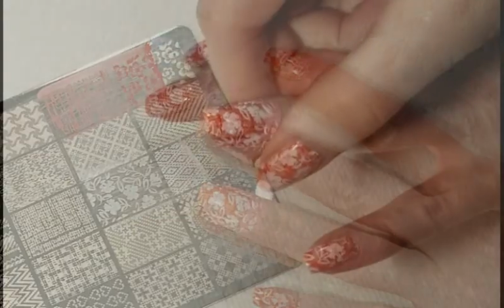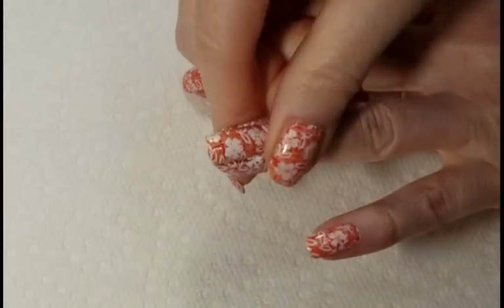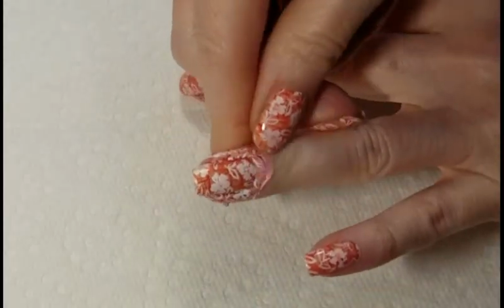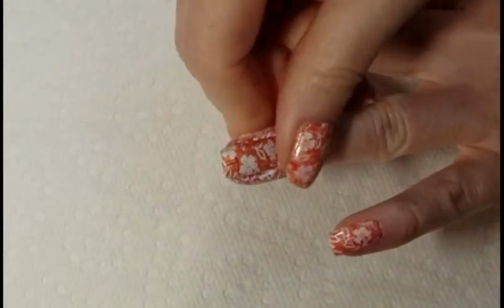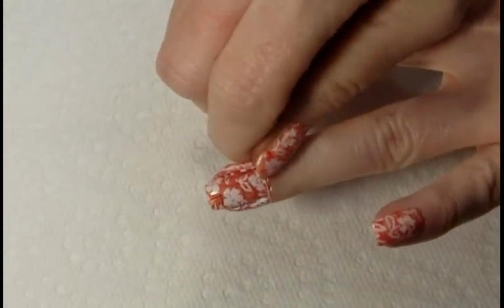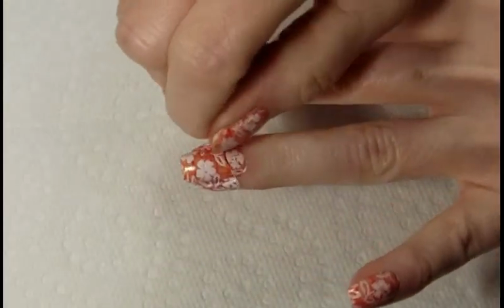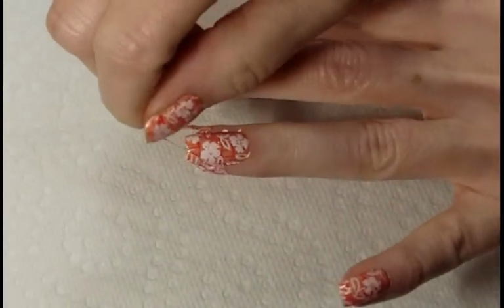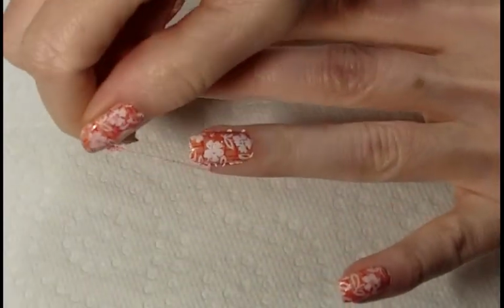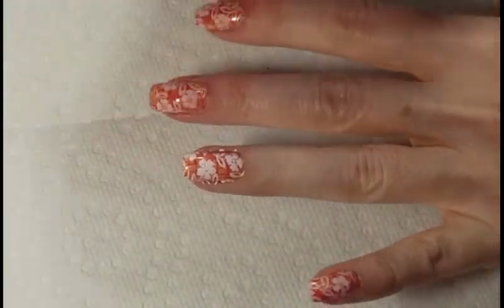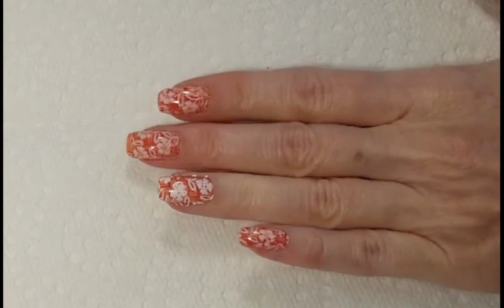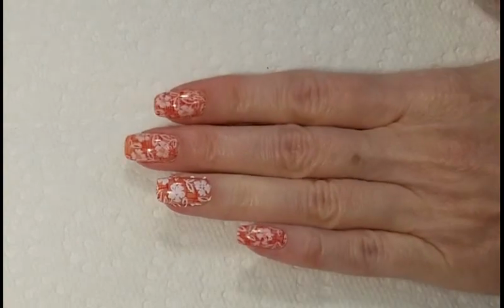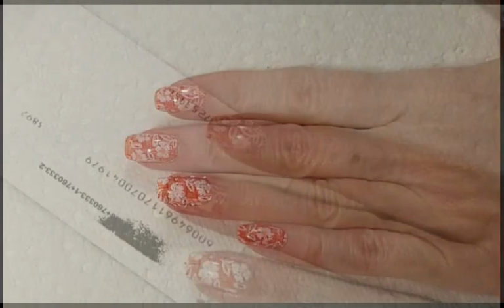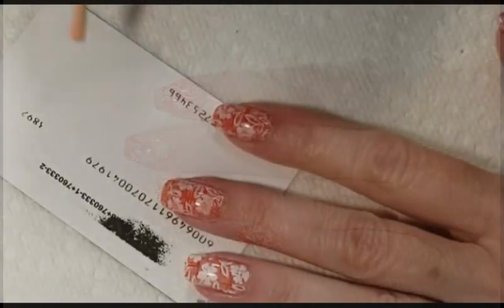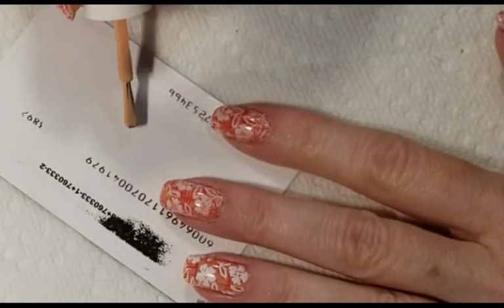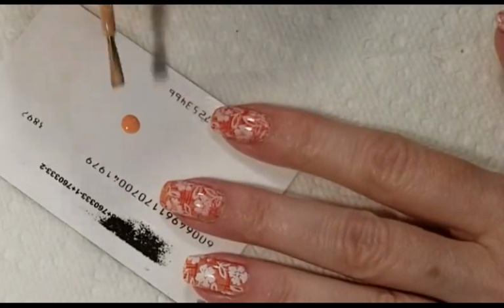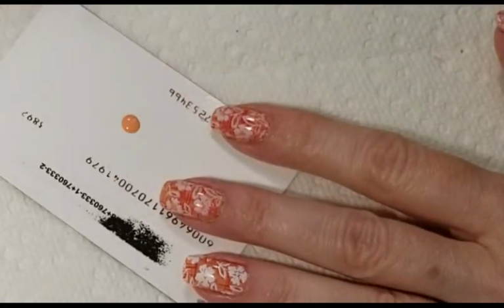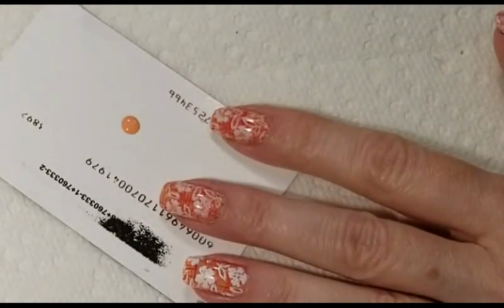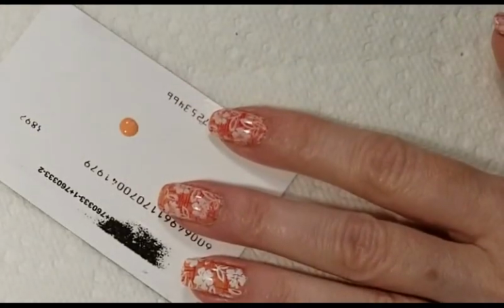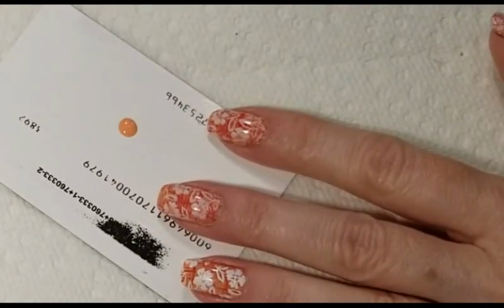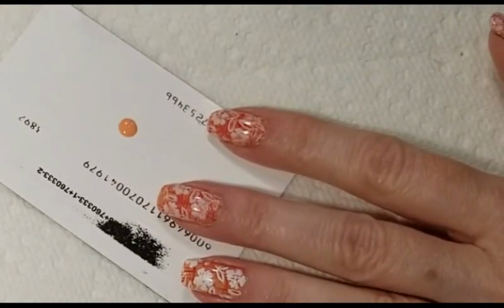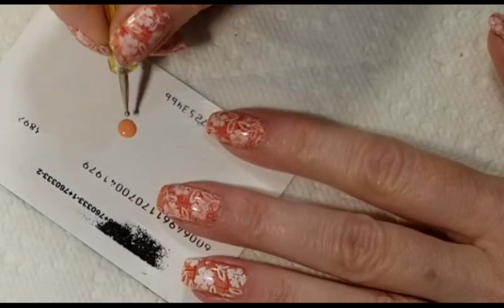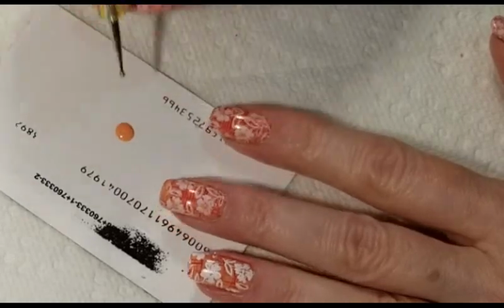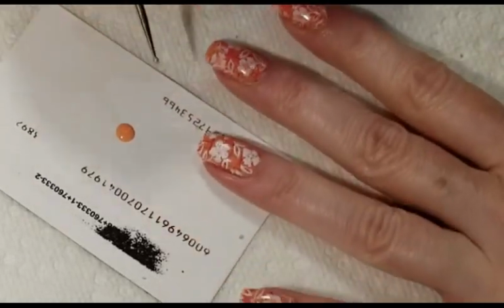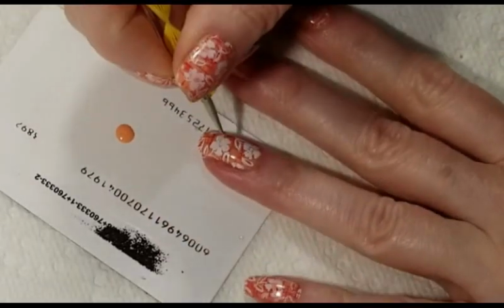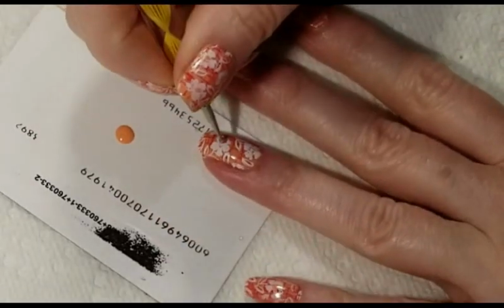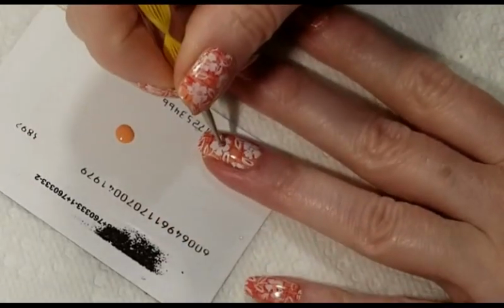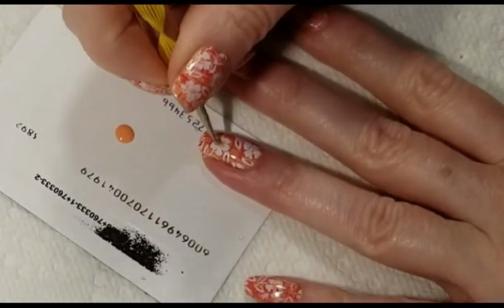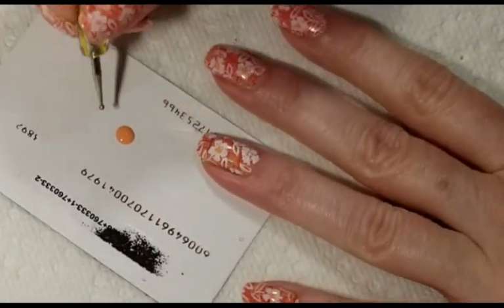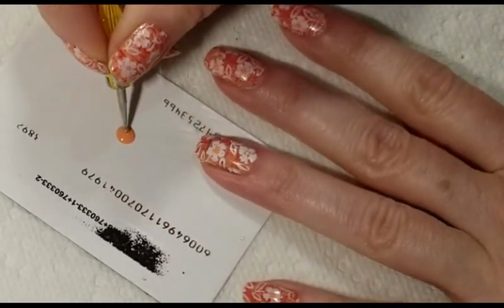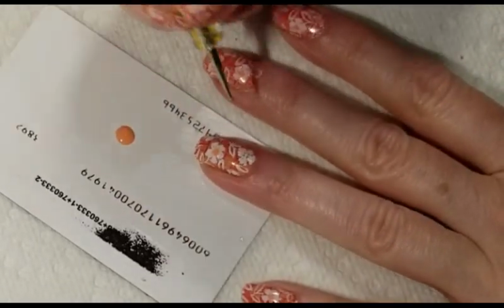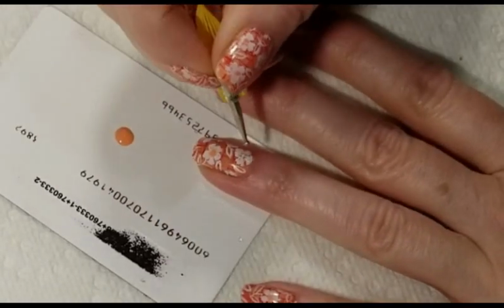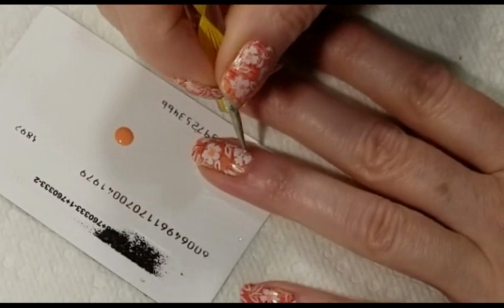Now remove the liquid latex and add some dots to the center of your flowers. Using my base color I'm going to add a drop of polish to the back of a gift card and take a dotting tool and add three dots to the center of each flower.